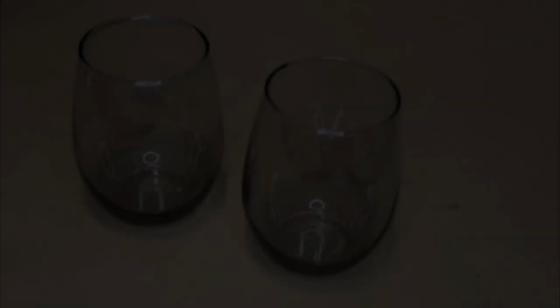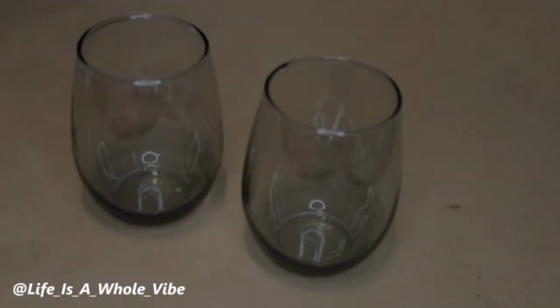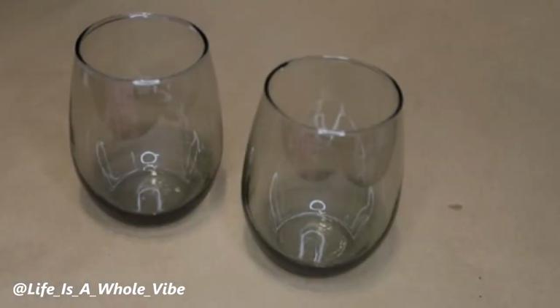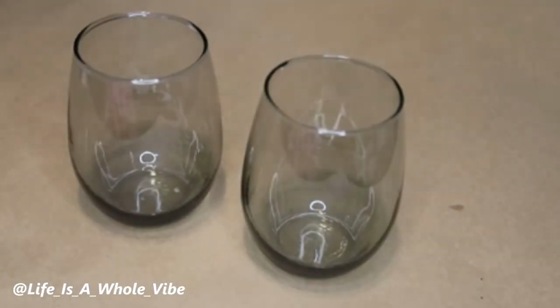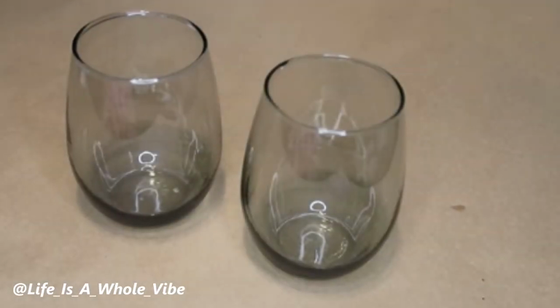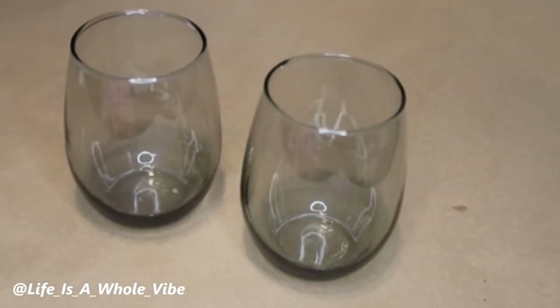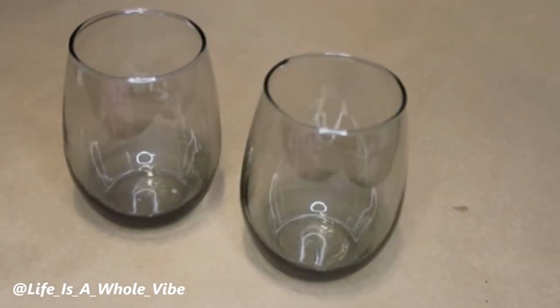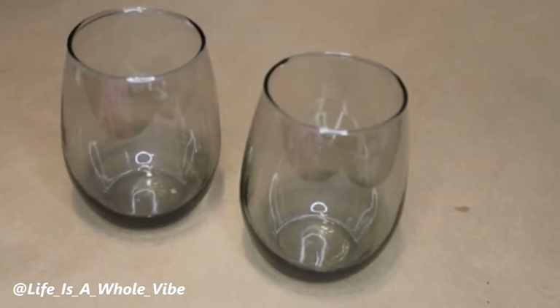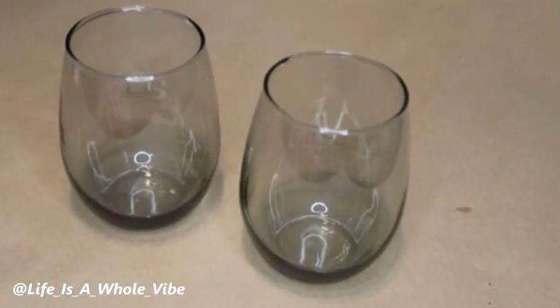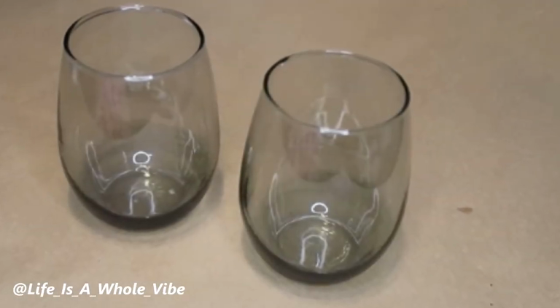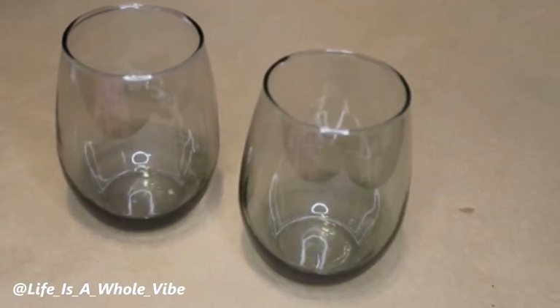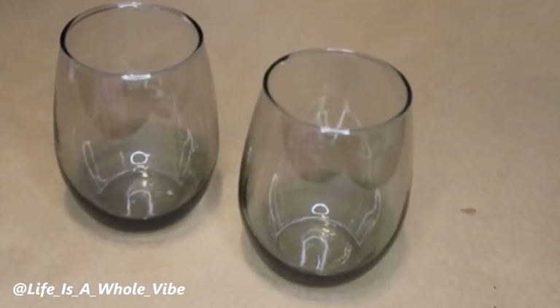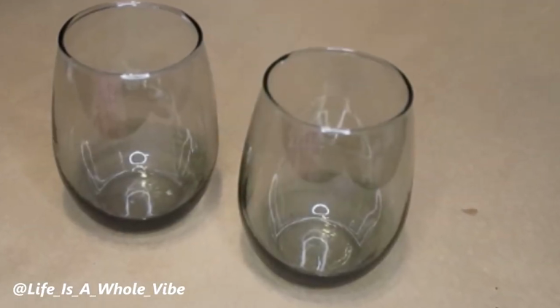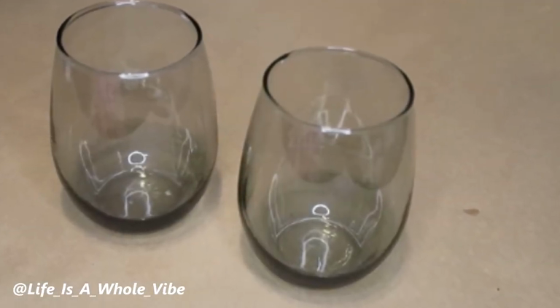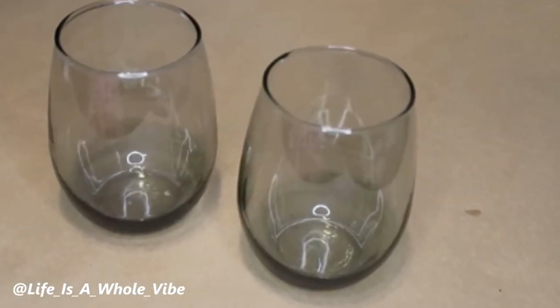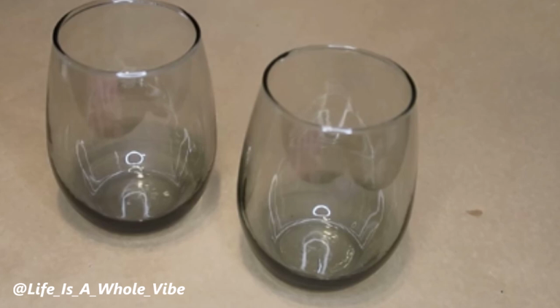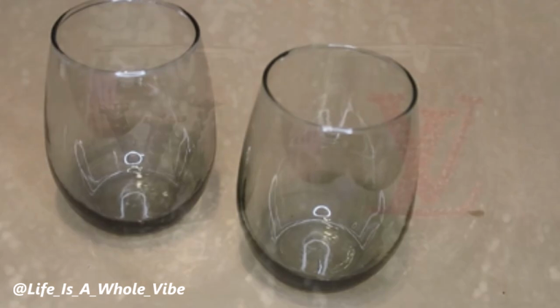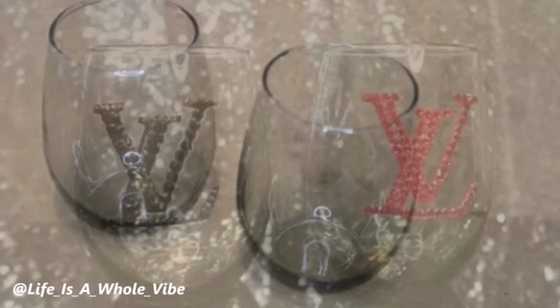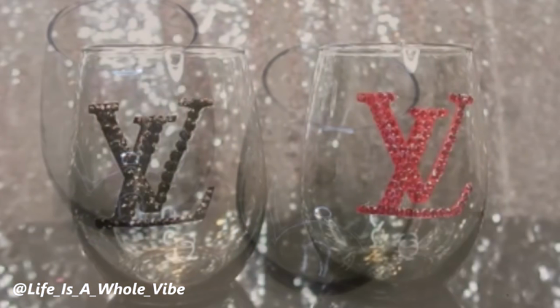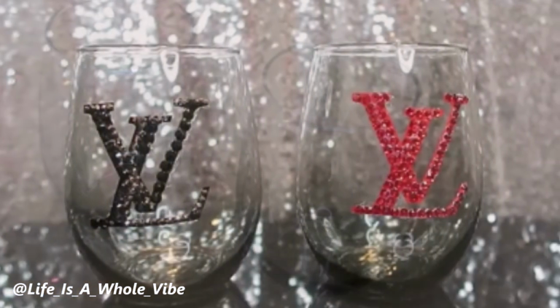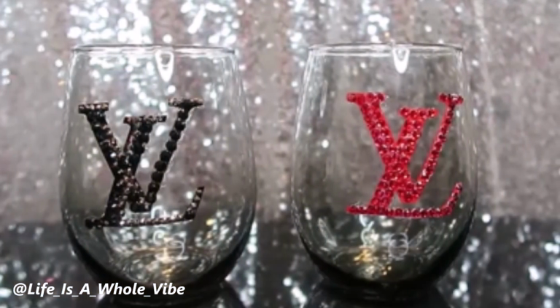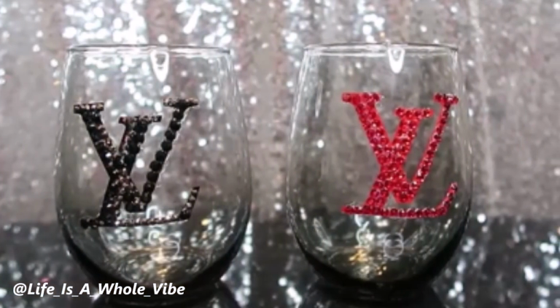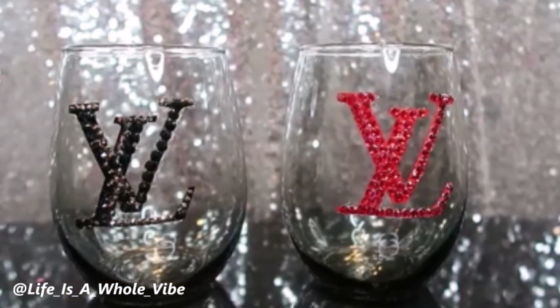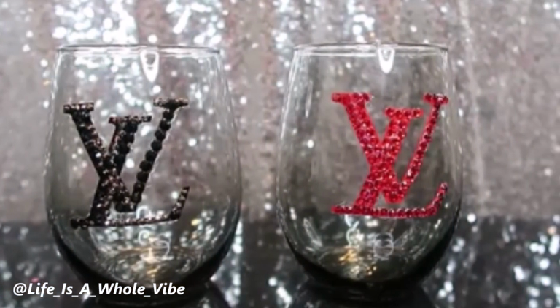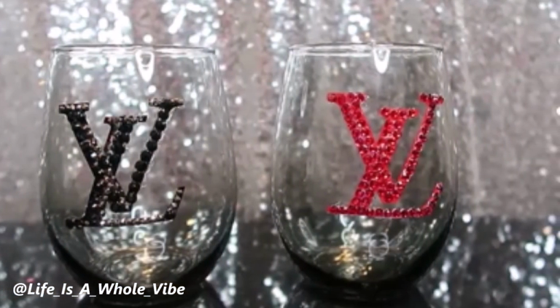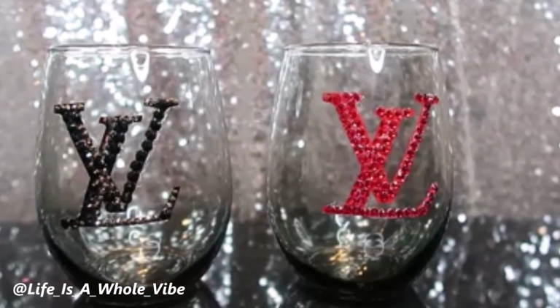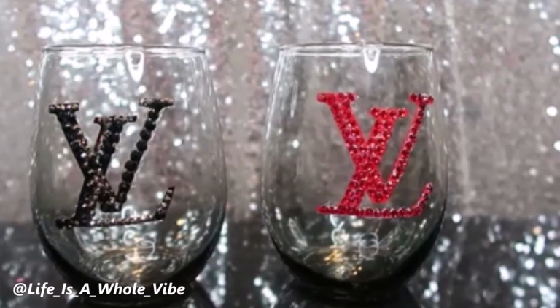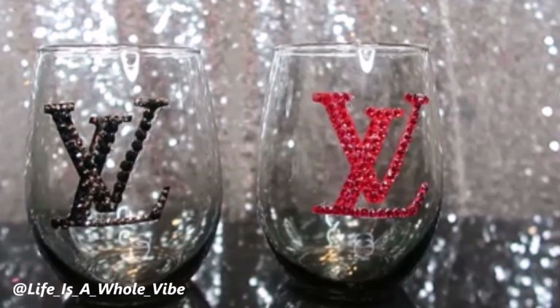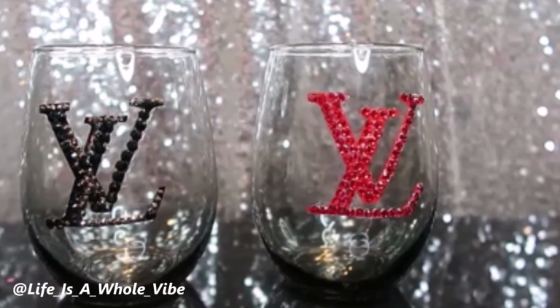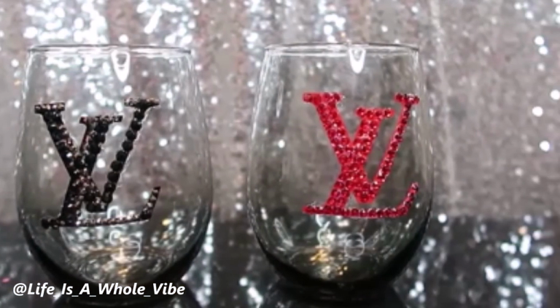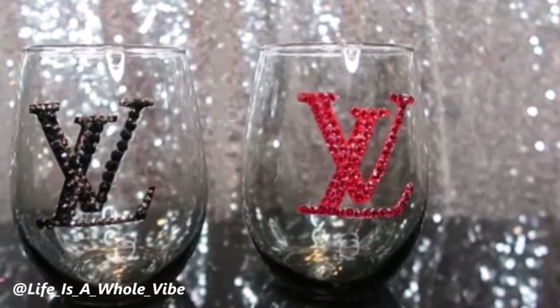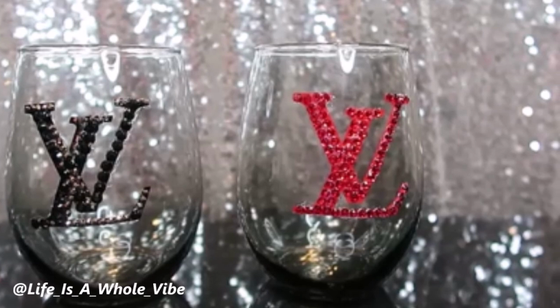If you'd like to see how I'm going to transform these tinted Dollar Tree wine glasses into these lovely embellished Louis Vuitton inspired glasses, keep watching this video.